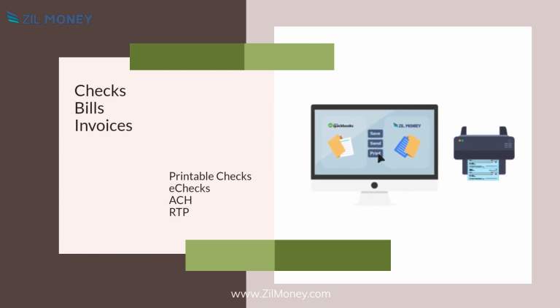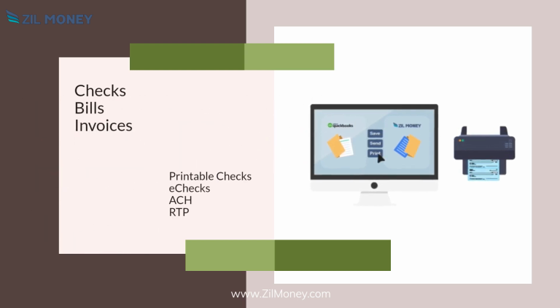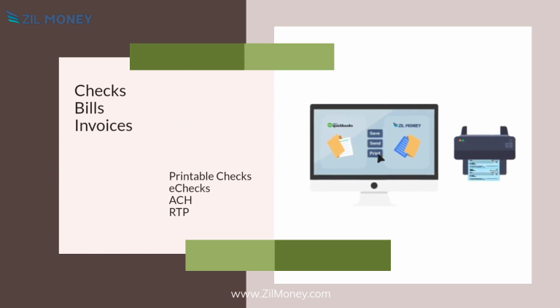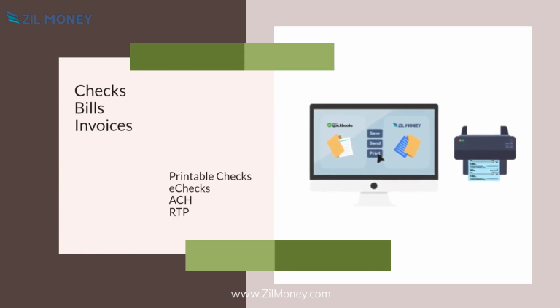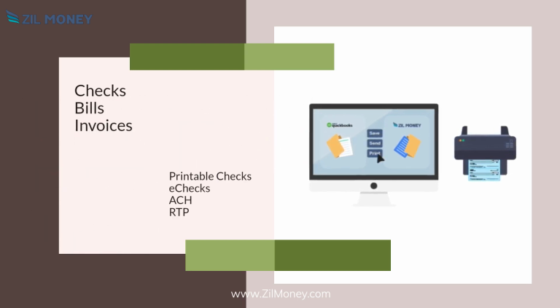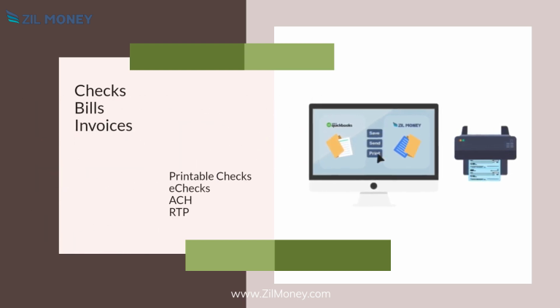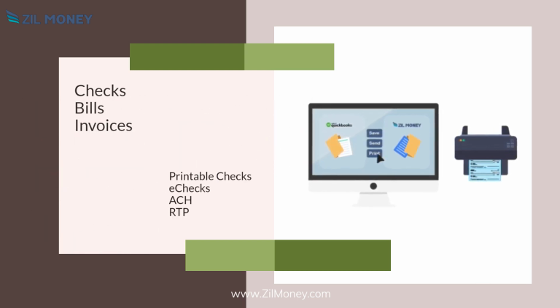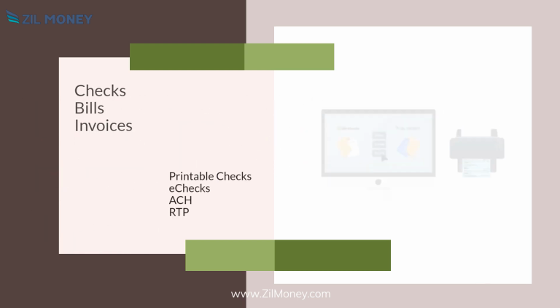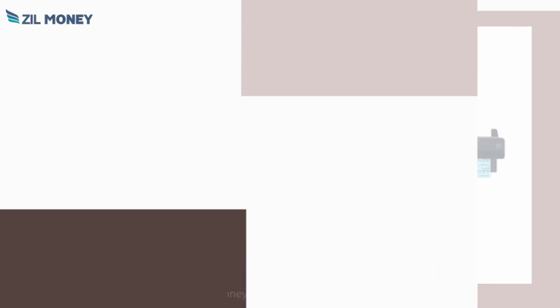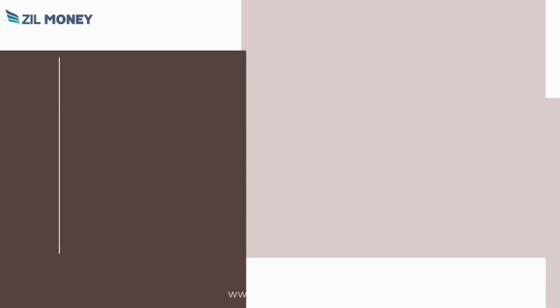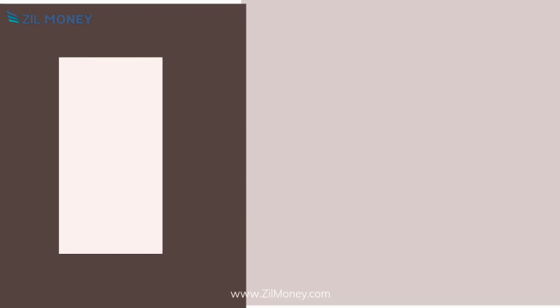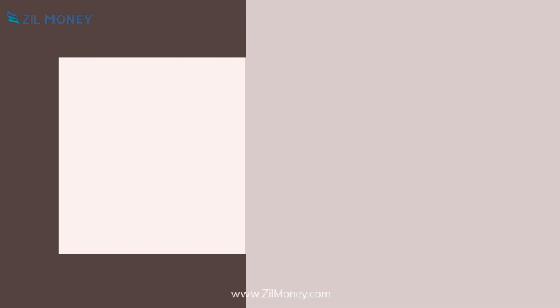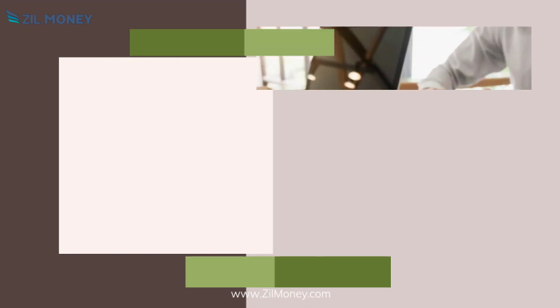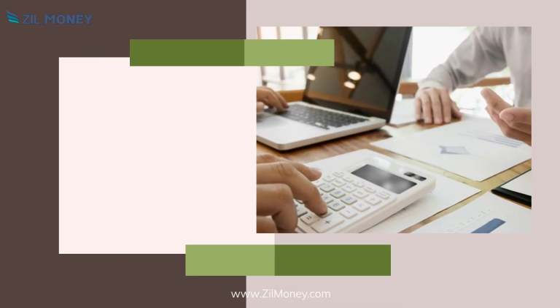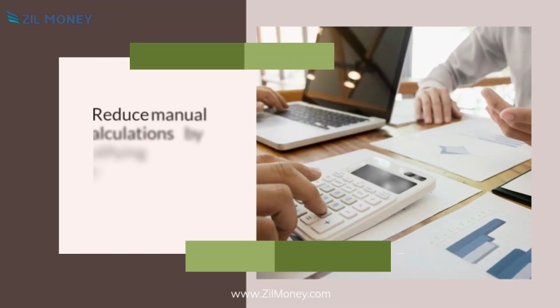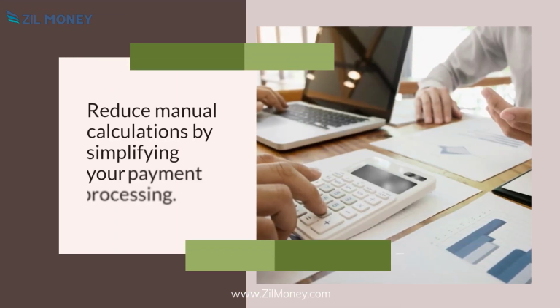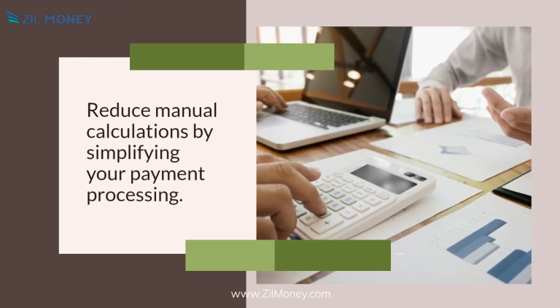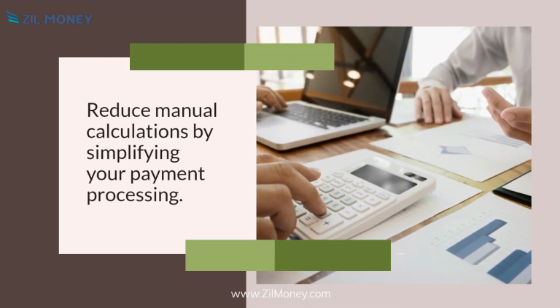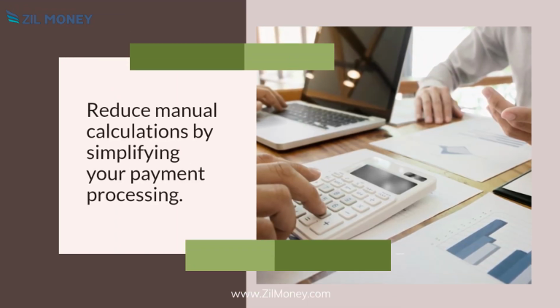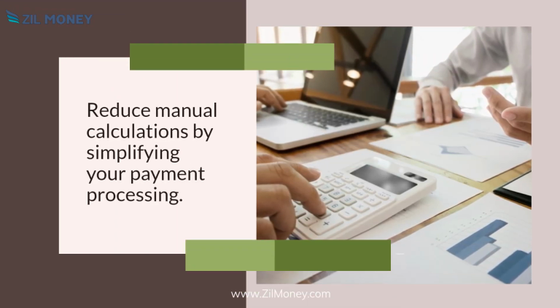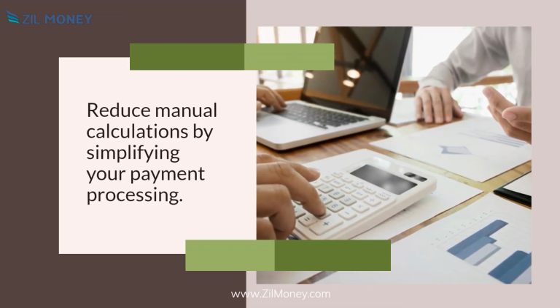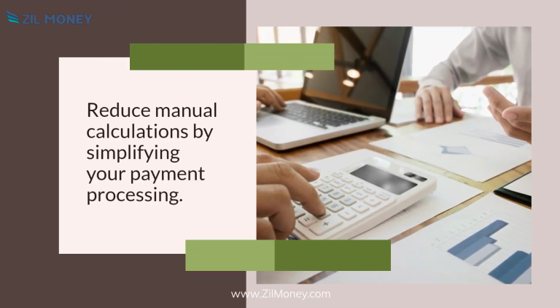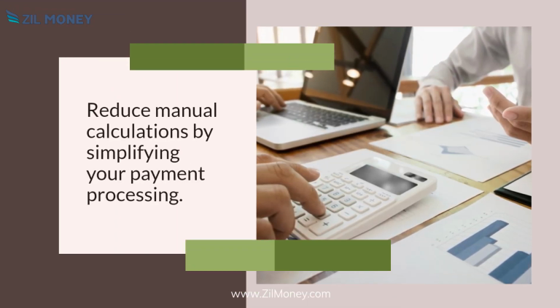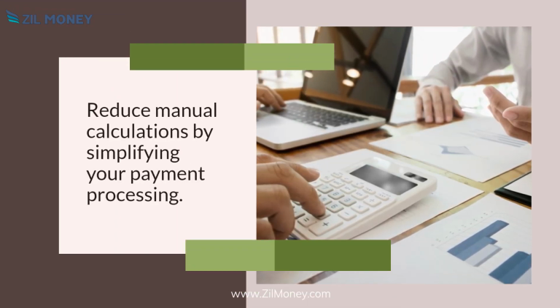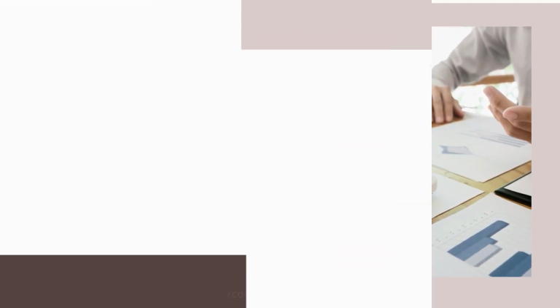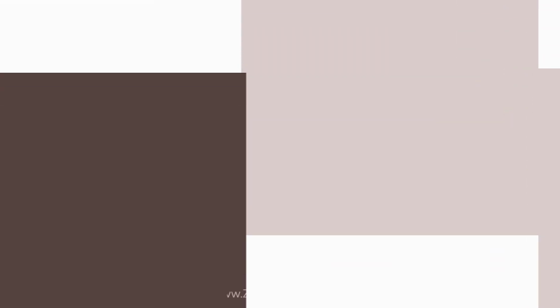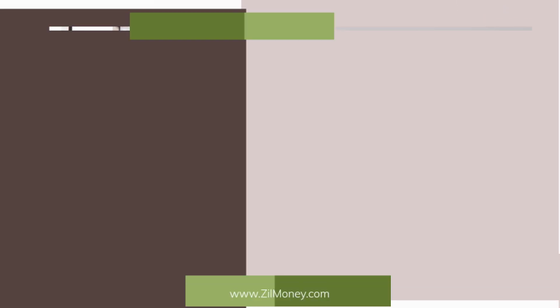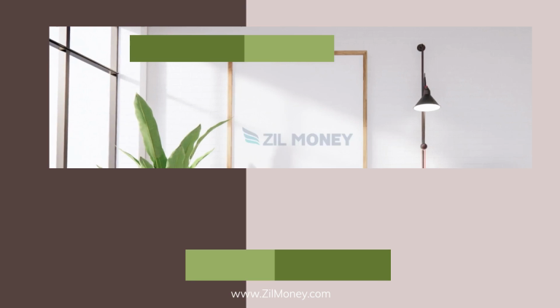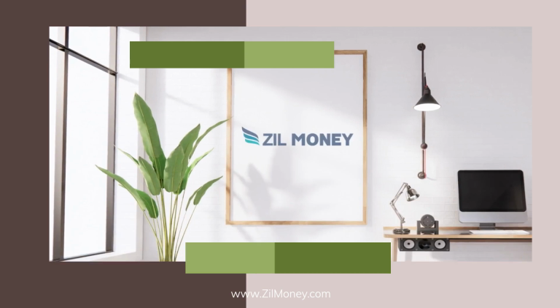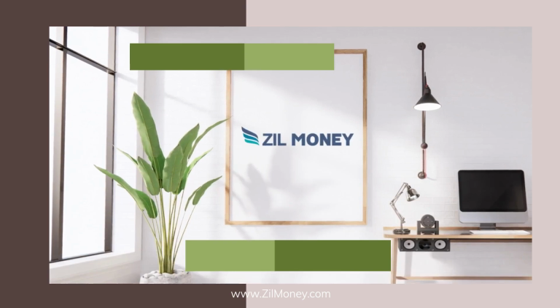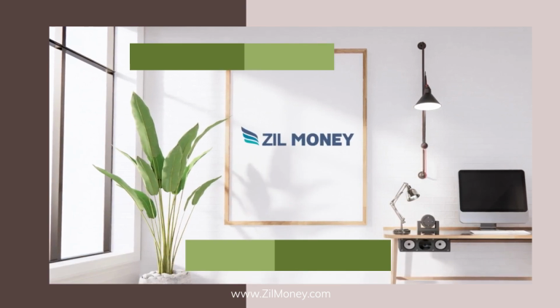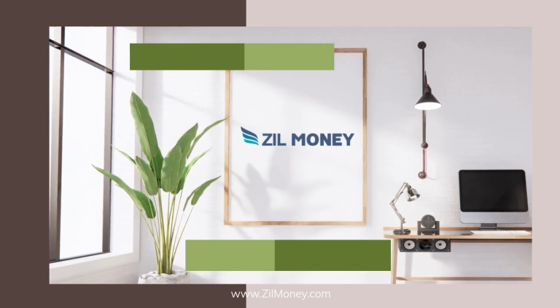Reduce manual calculations by simplifying your payment processing. Try zillmoney.com now.